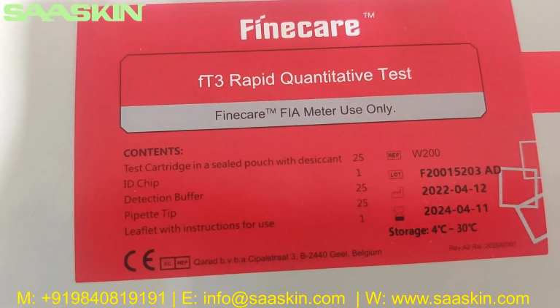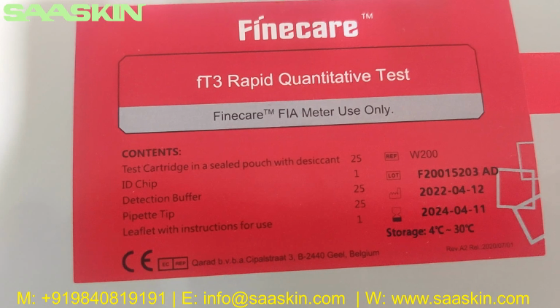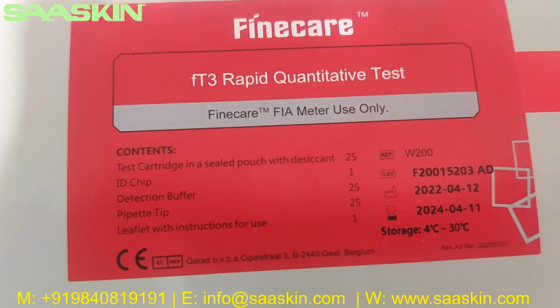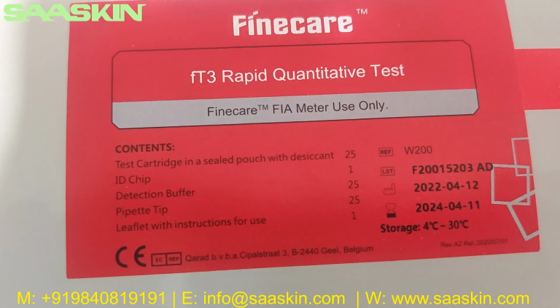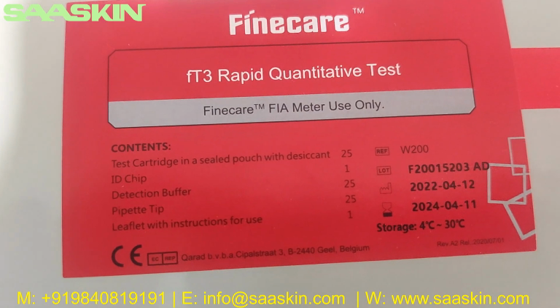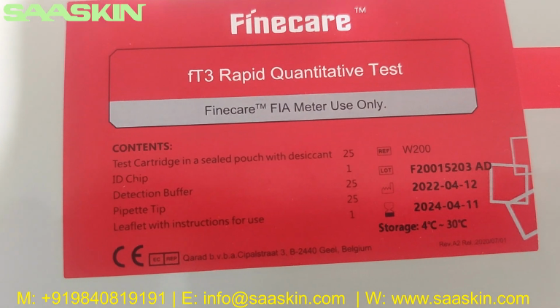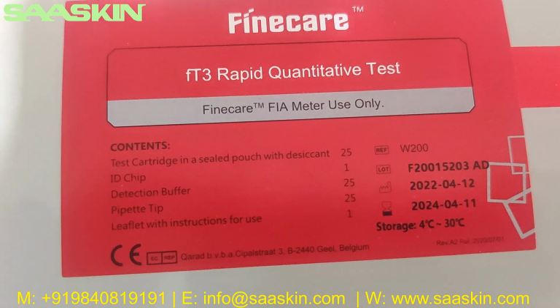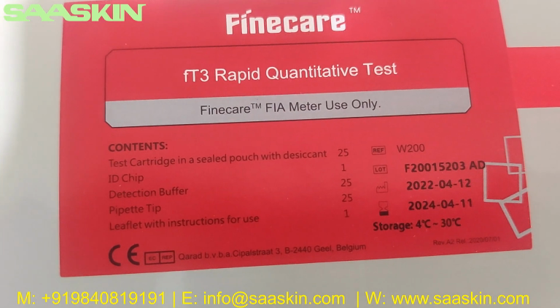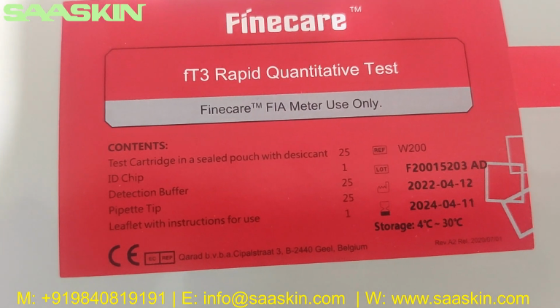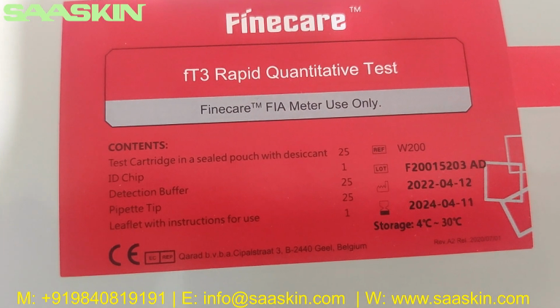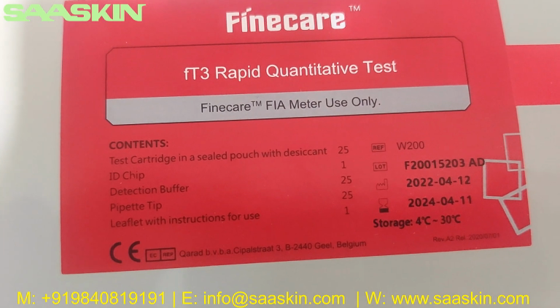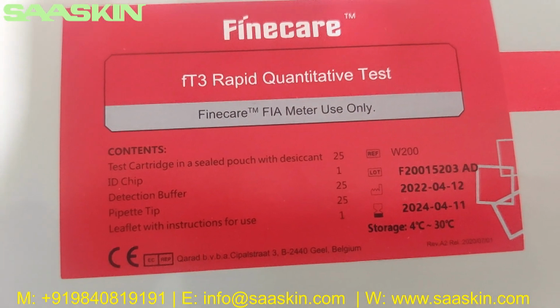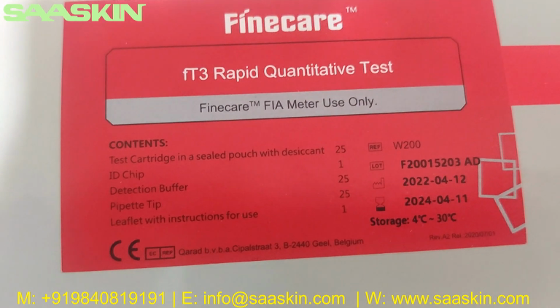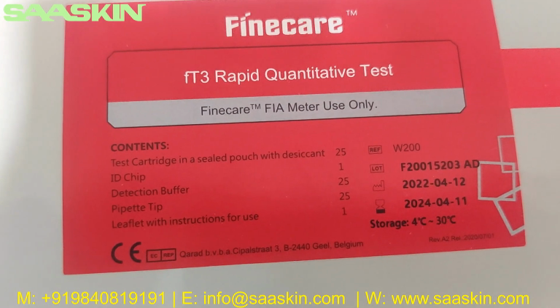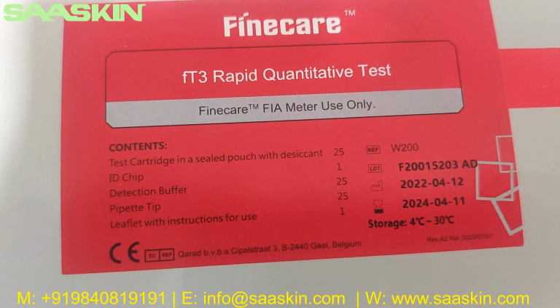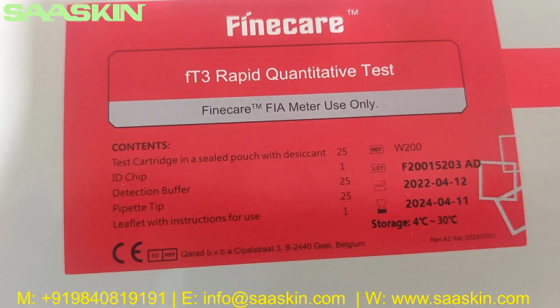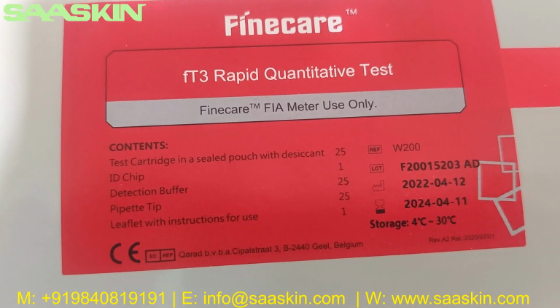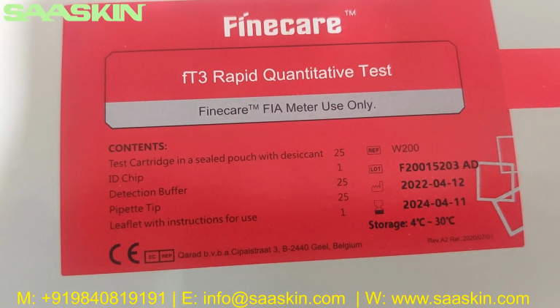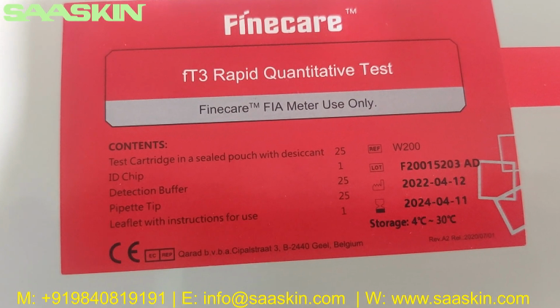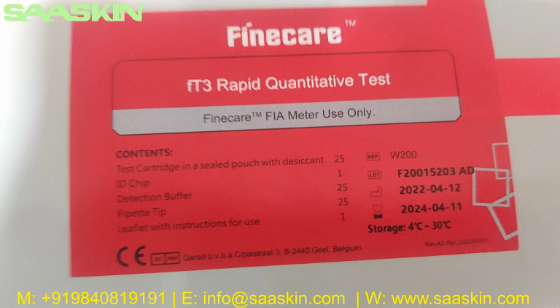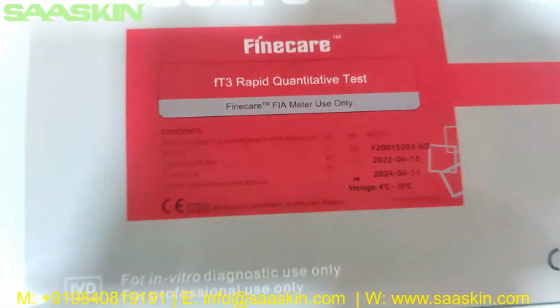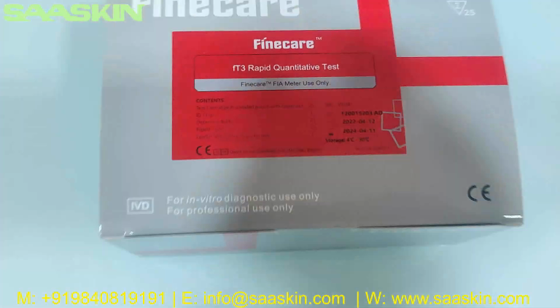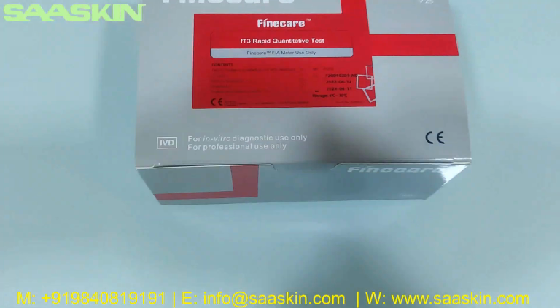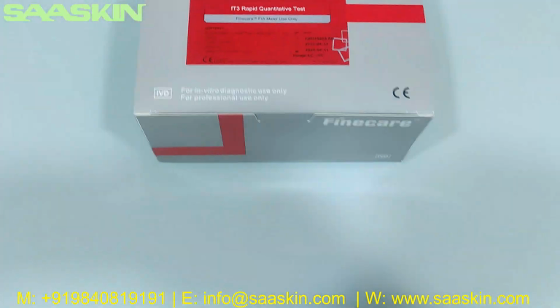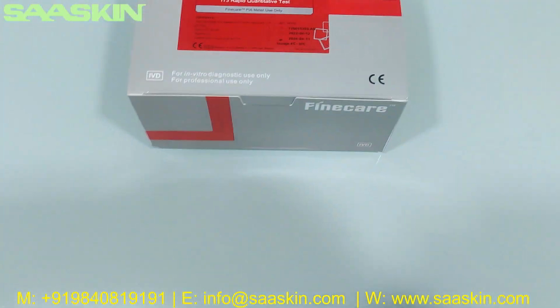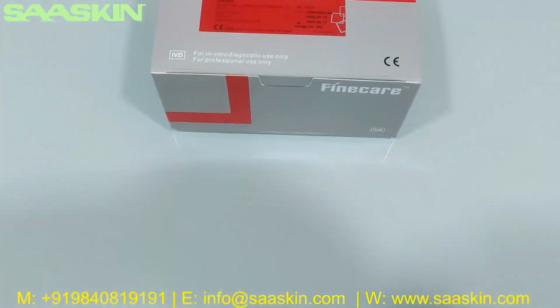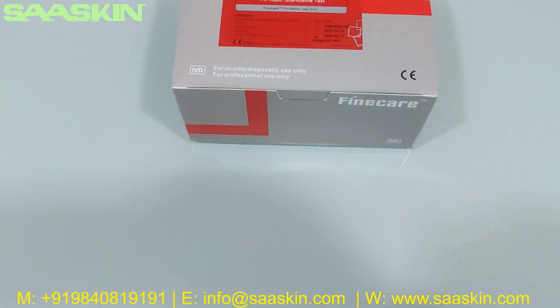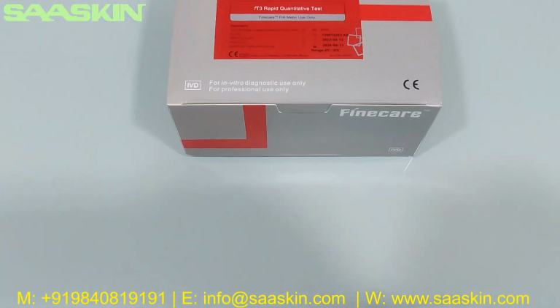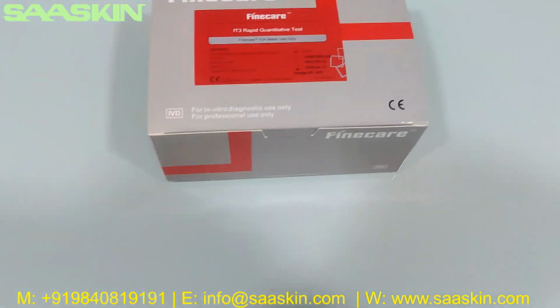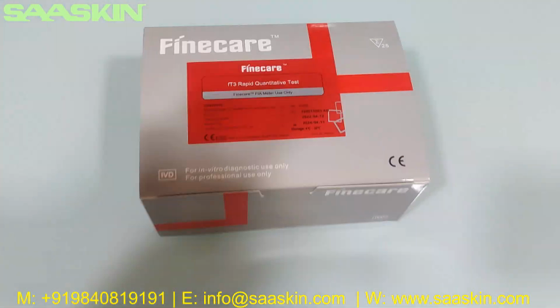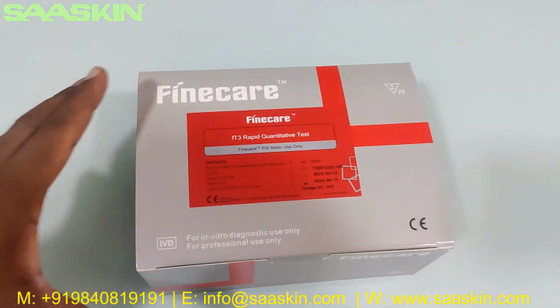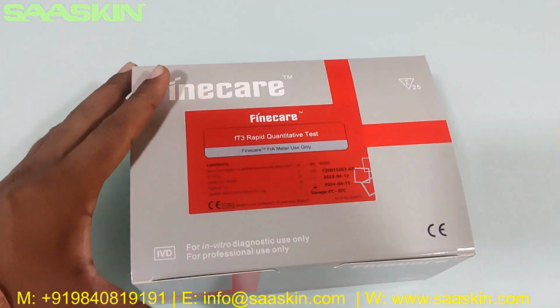You can see the contents listed here: 25 test cartridges, 1 ID chip, 25 reduction buffers, 25 paper tips, and a leaflet with instructions for use. Let me go around this box.